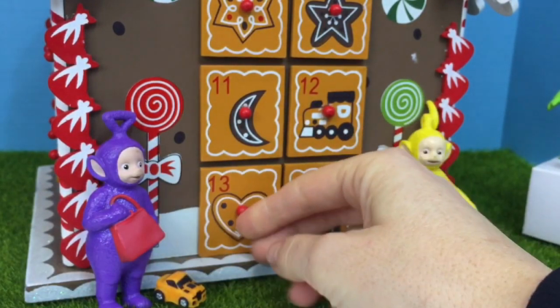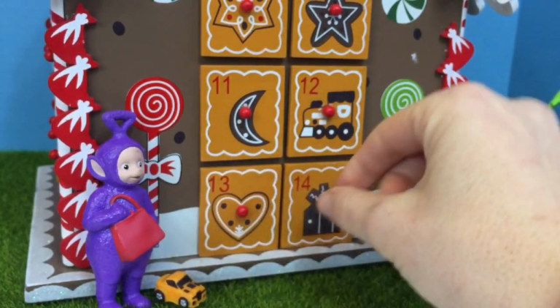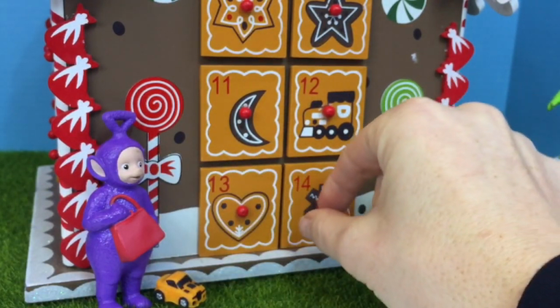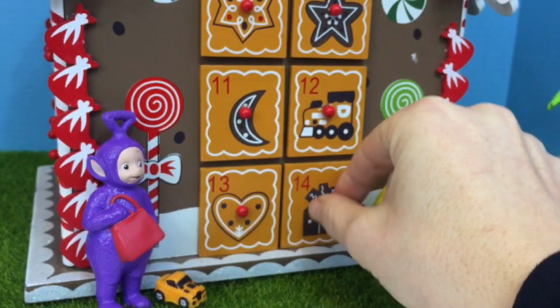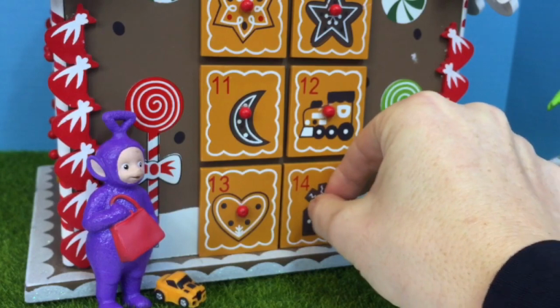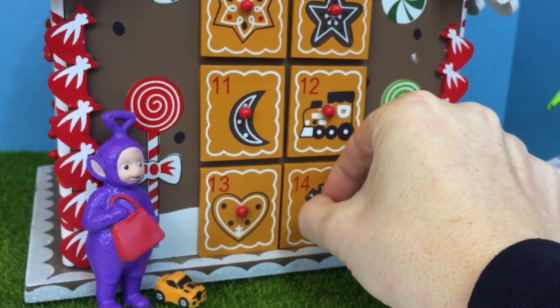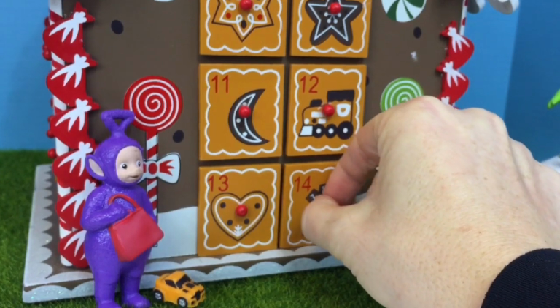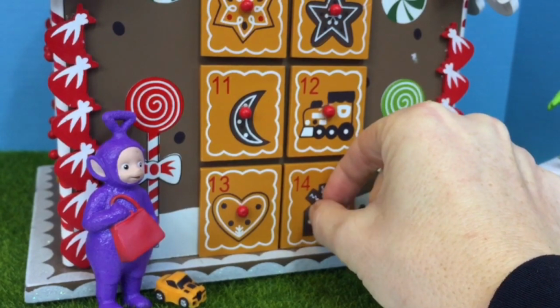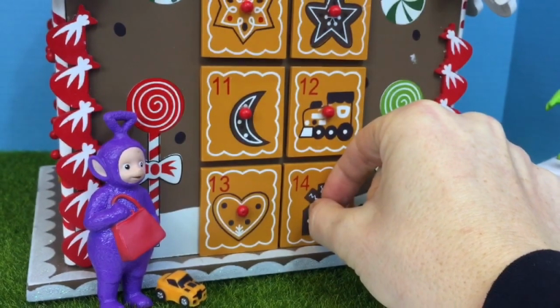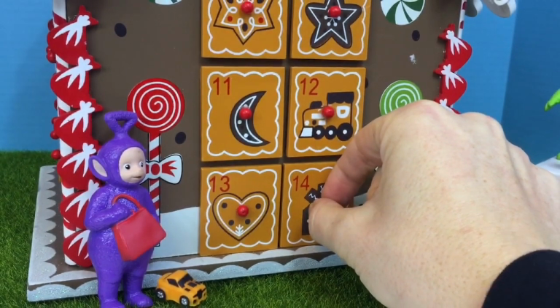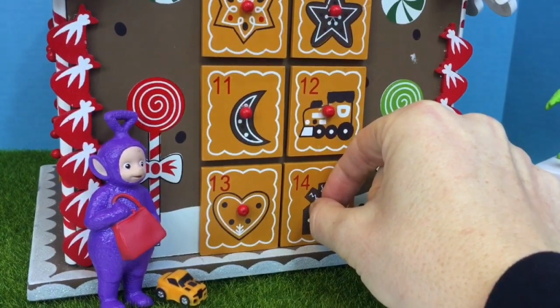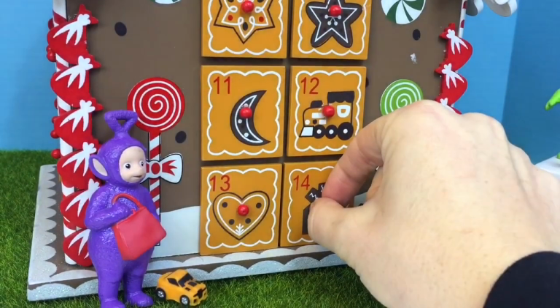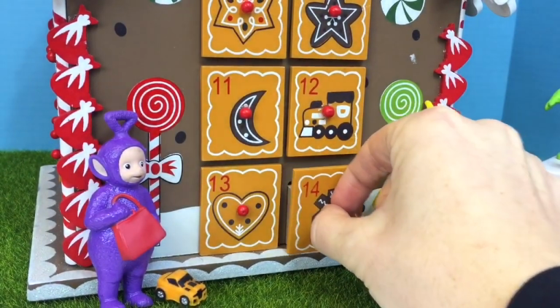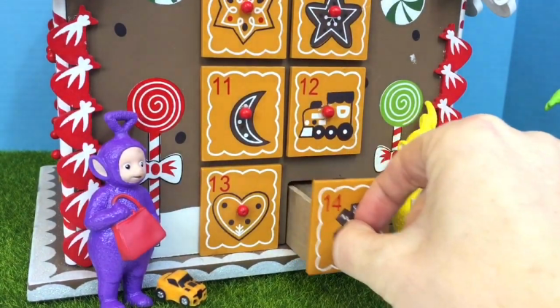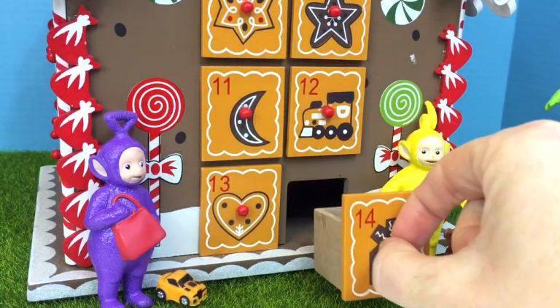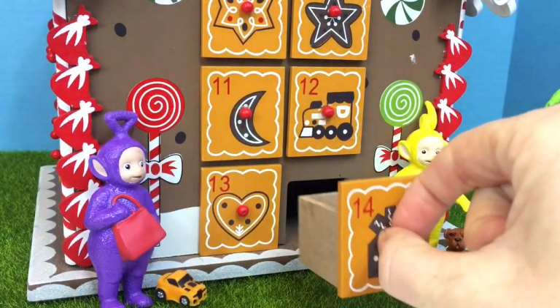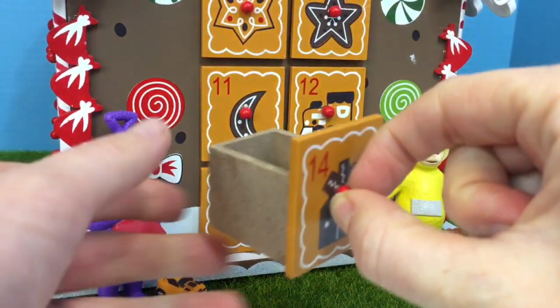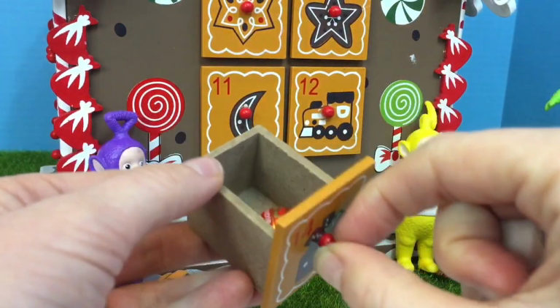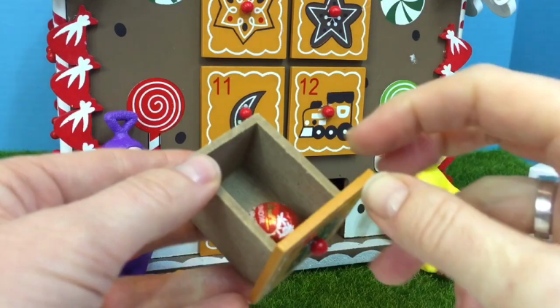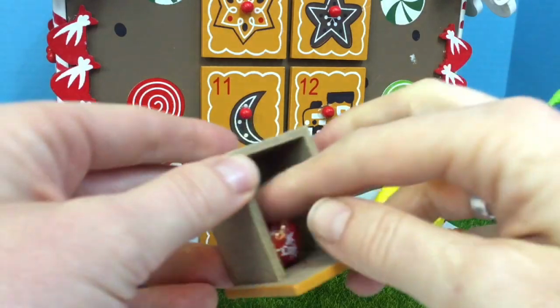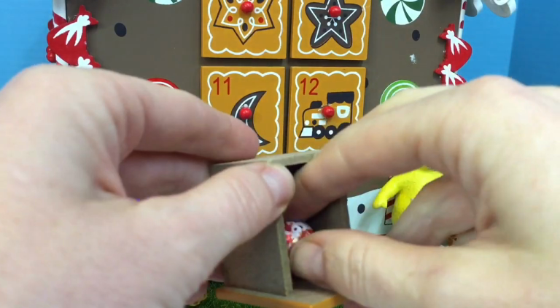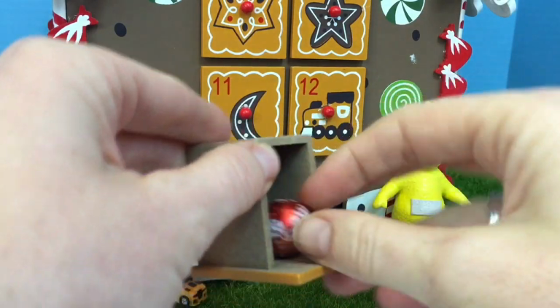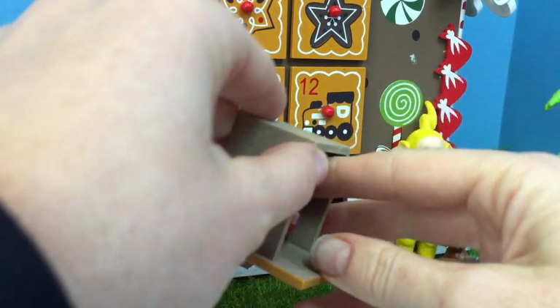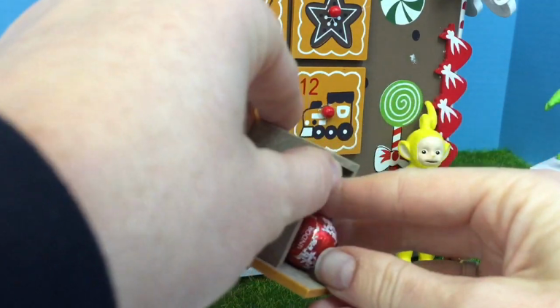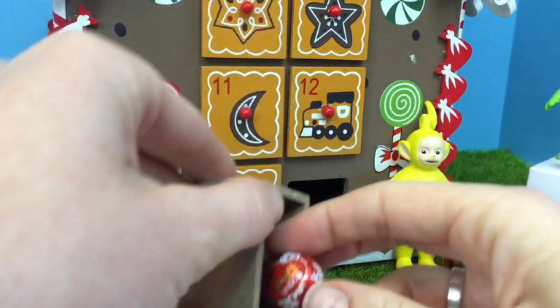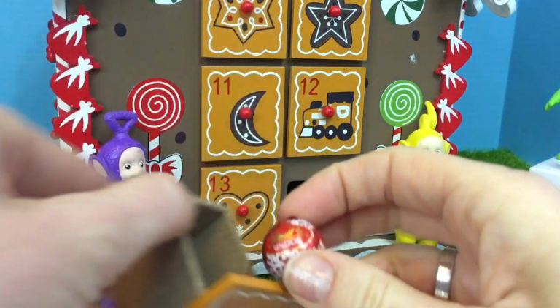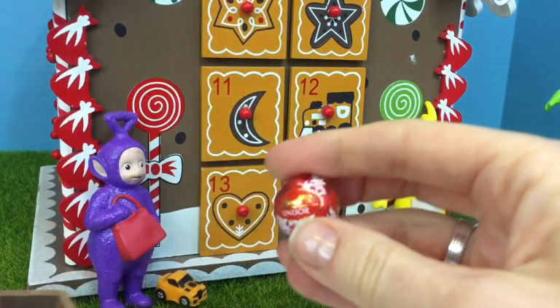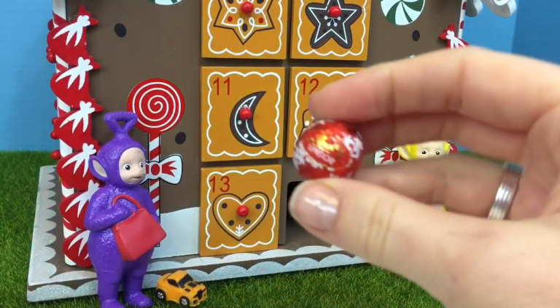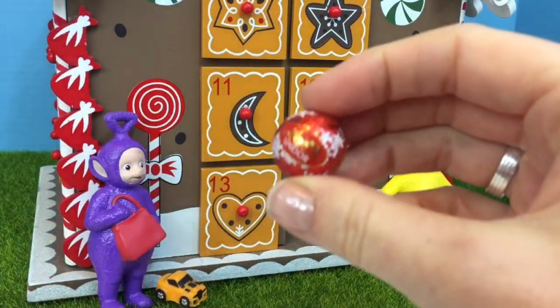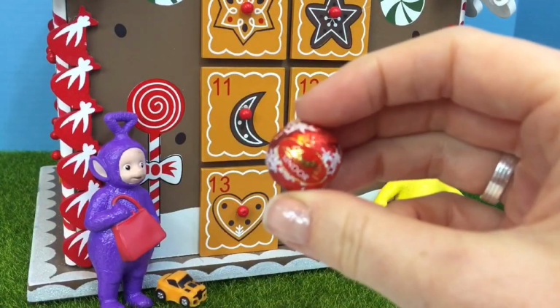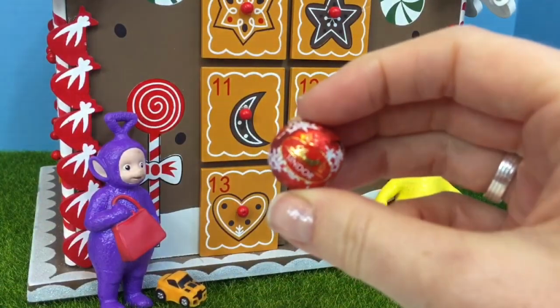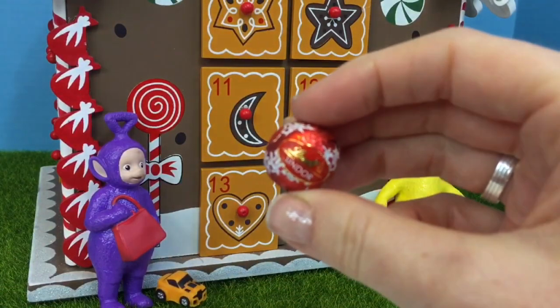On to number 14. And guess what? It's another Lindor chocolate ball.